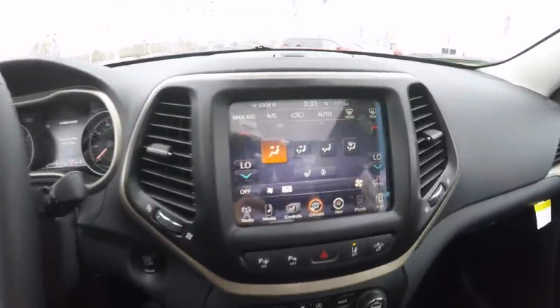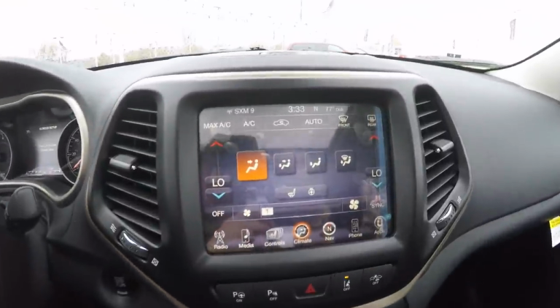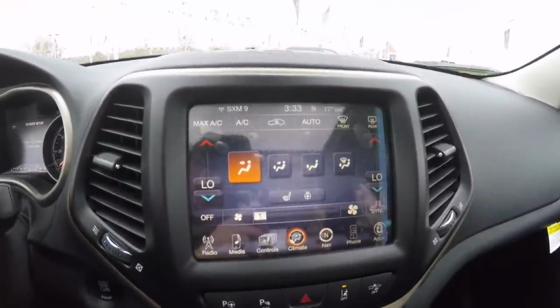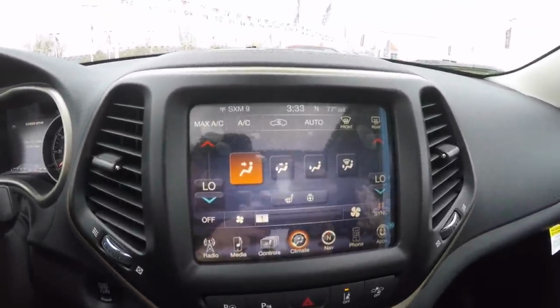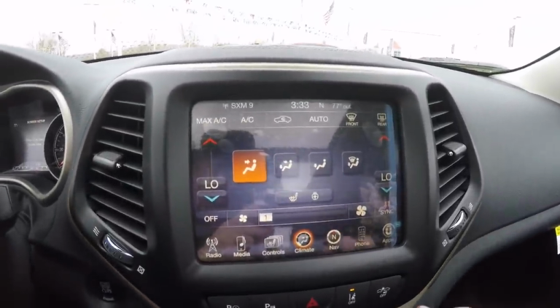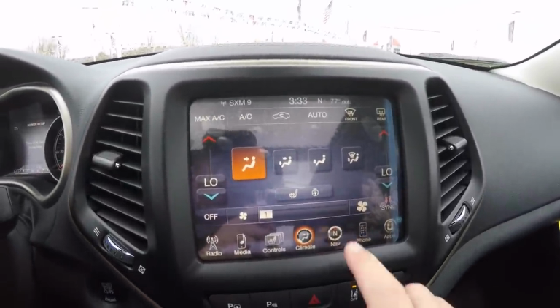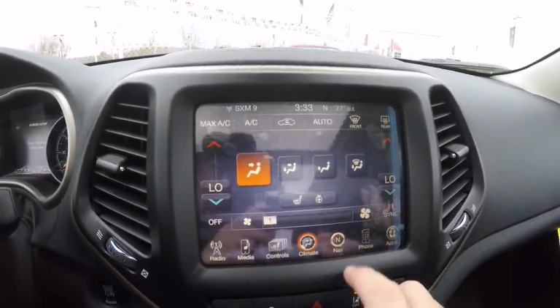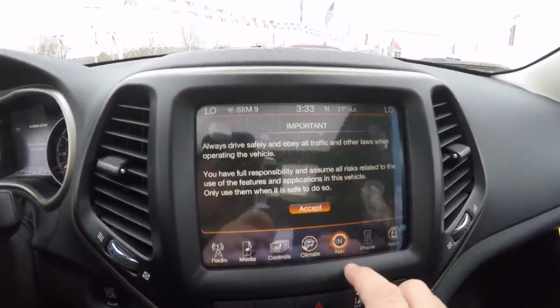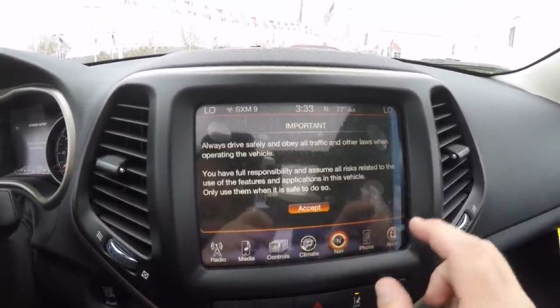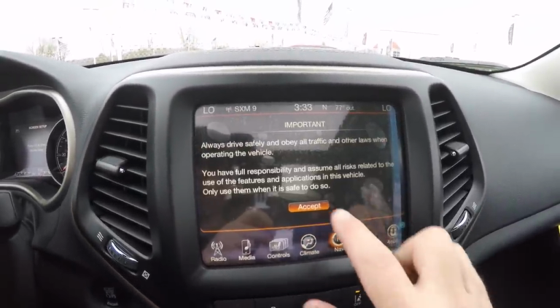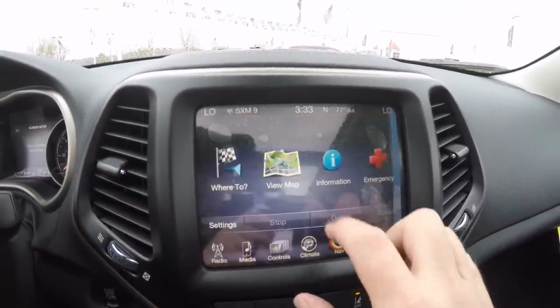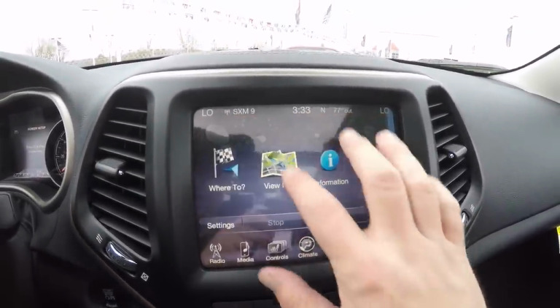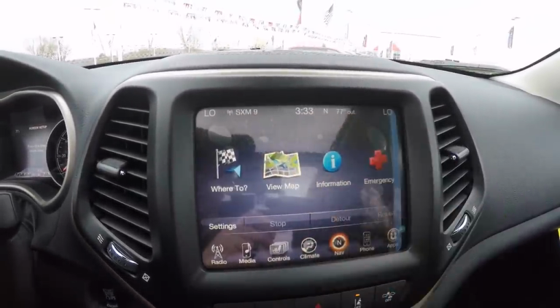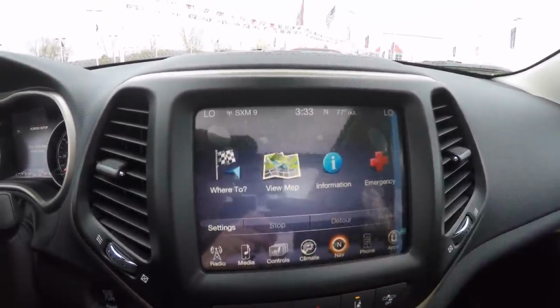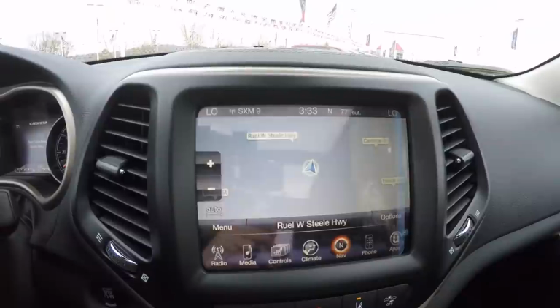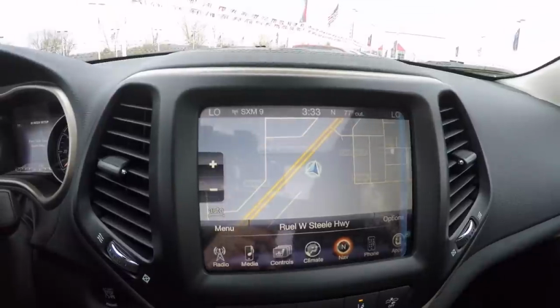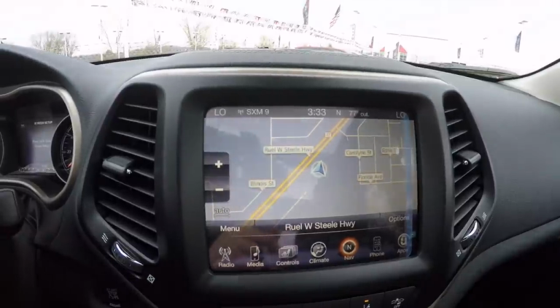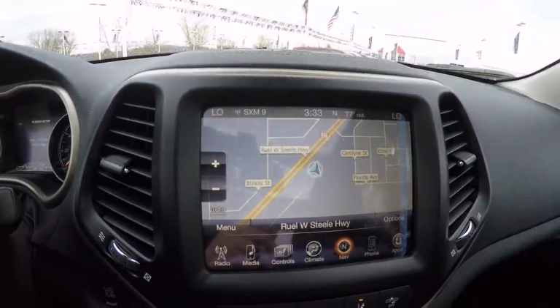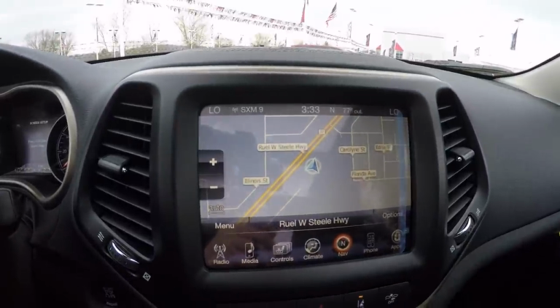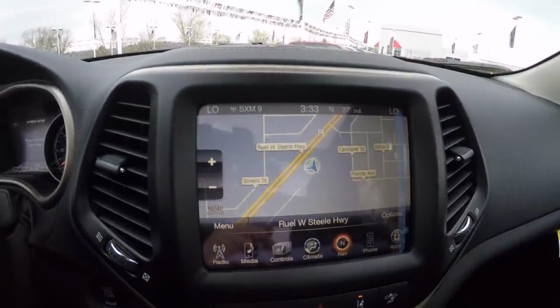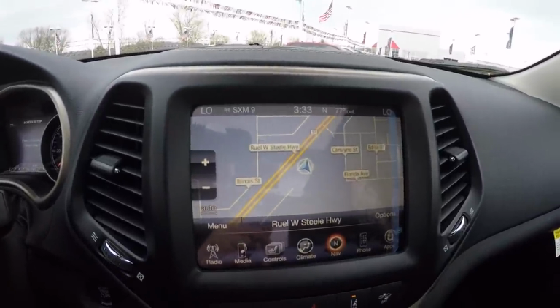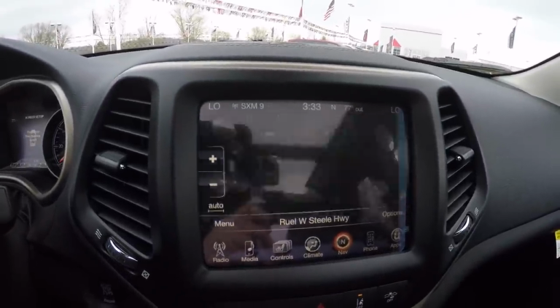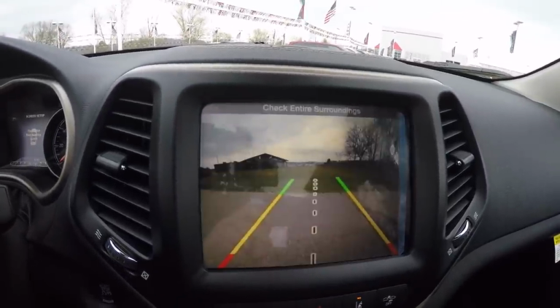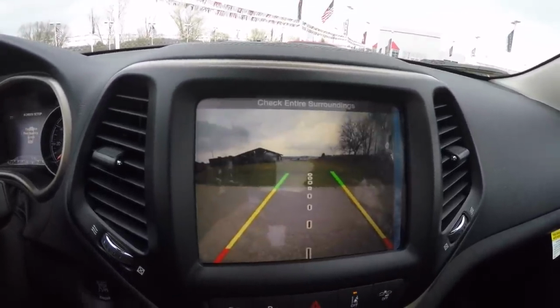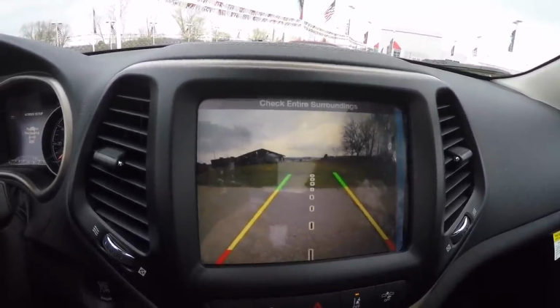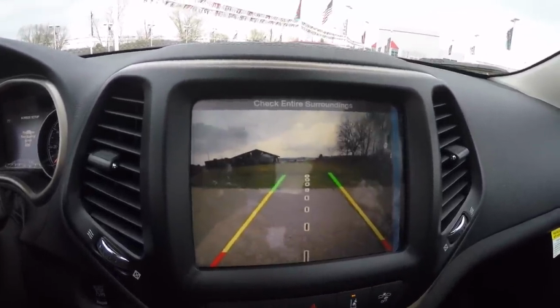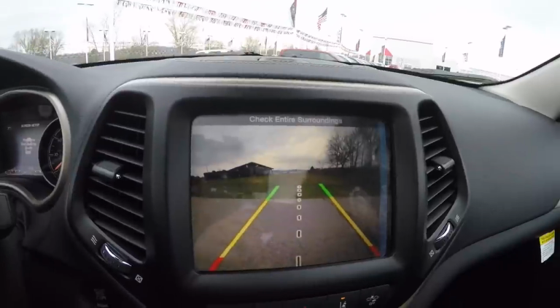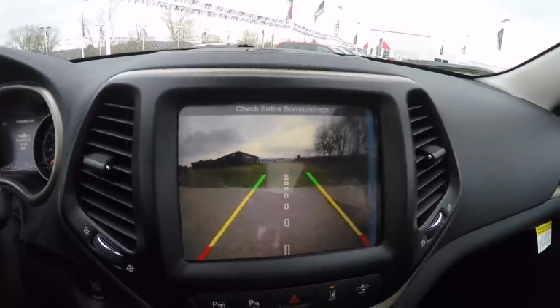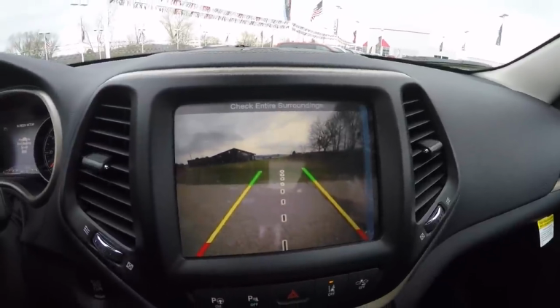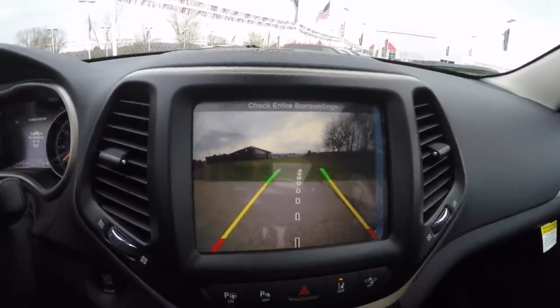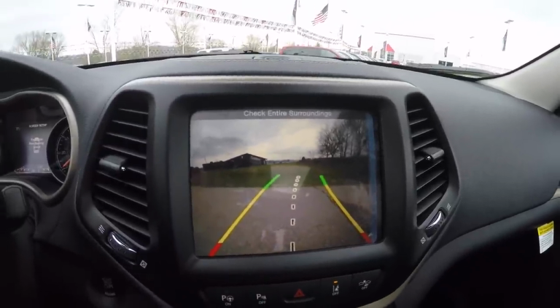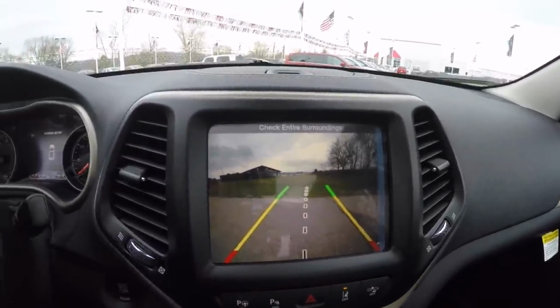The vehicle is equipped with a Uconnect 8.4-inch touchscreen display and is also equipped with Garmin-based navigation. Bringing the vehicle into reverse activates the park view backup camera, which also has active guidance lines that turn with the steering wheel.